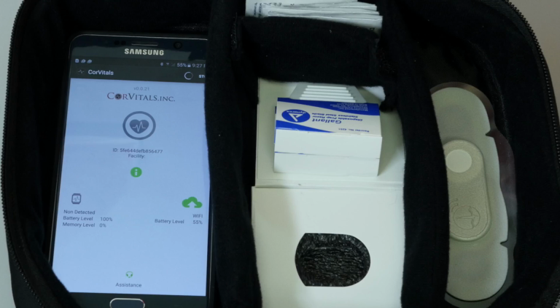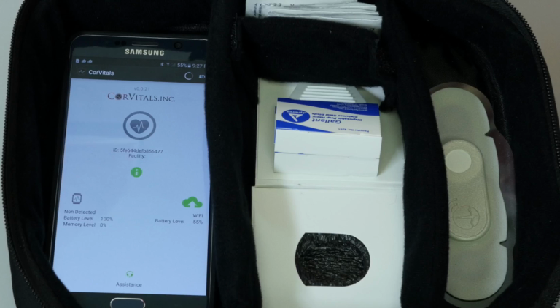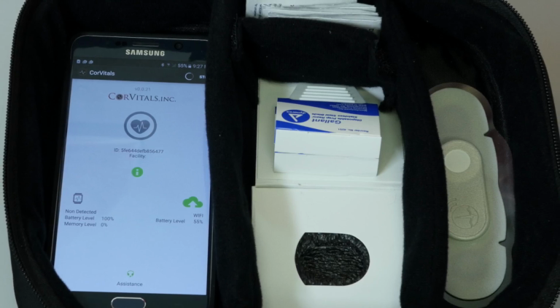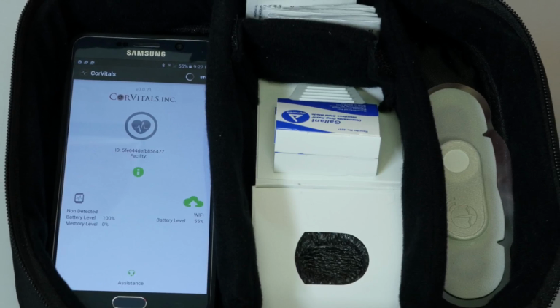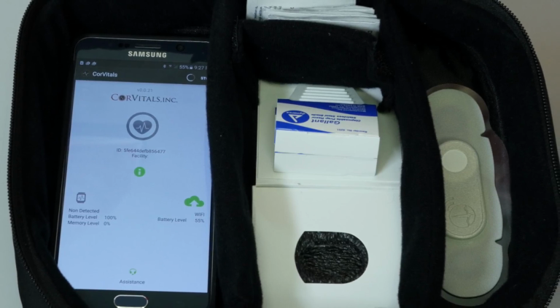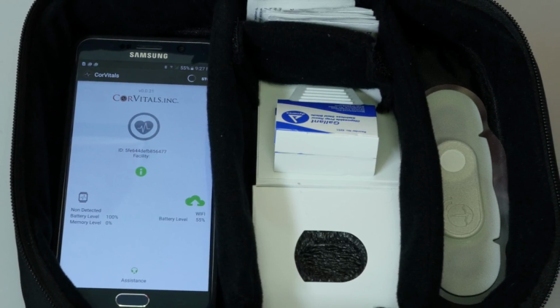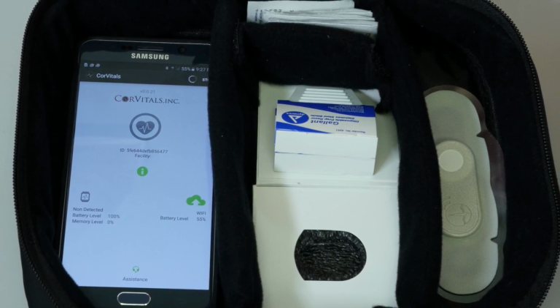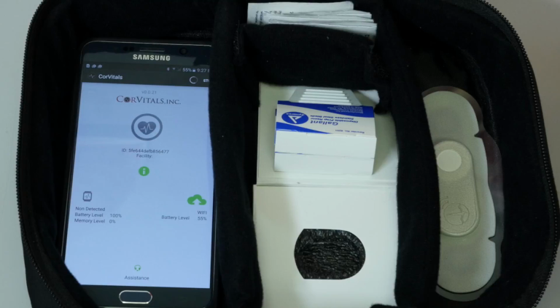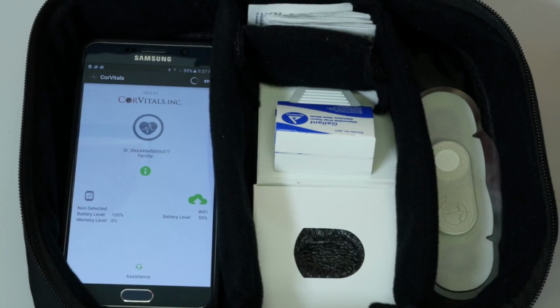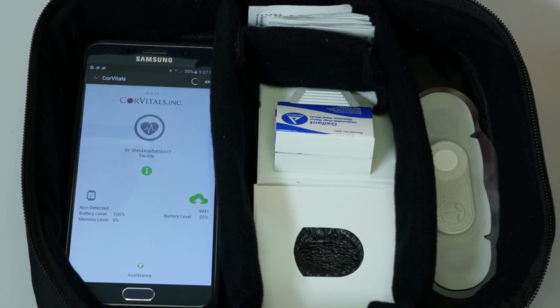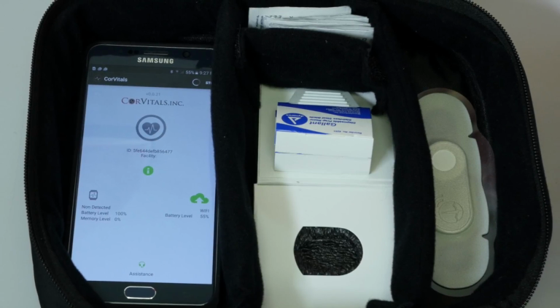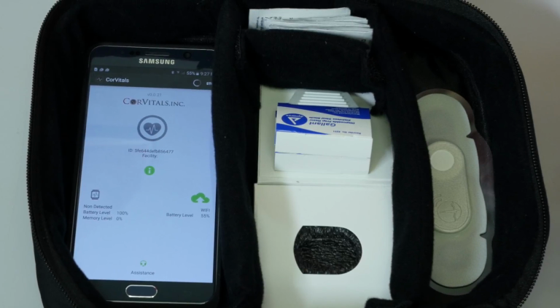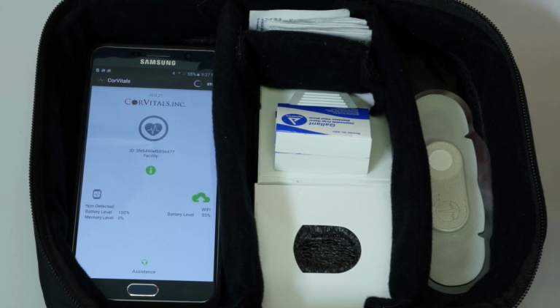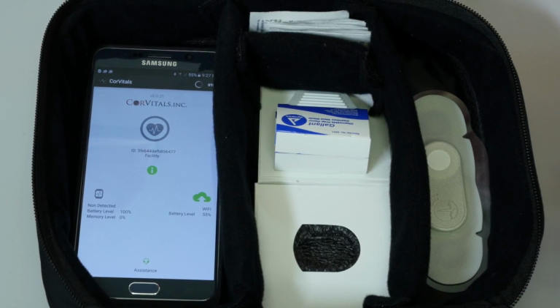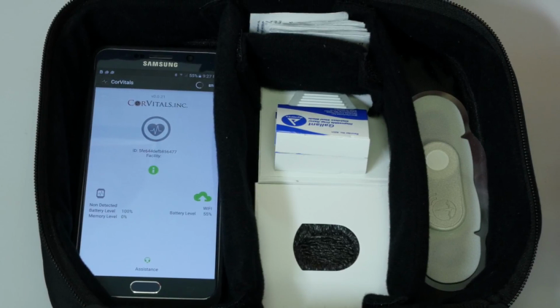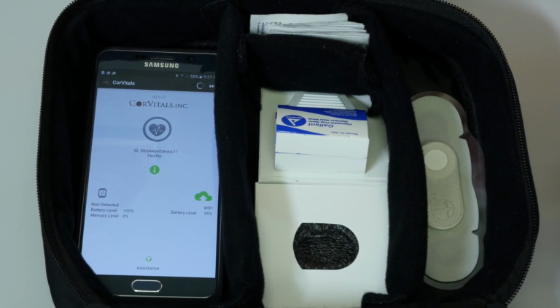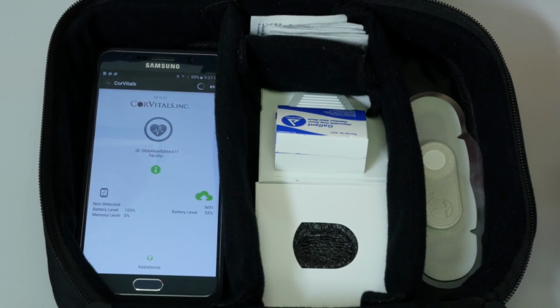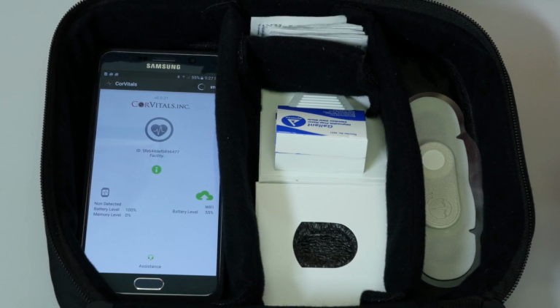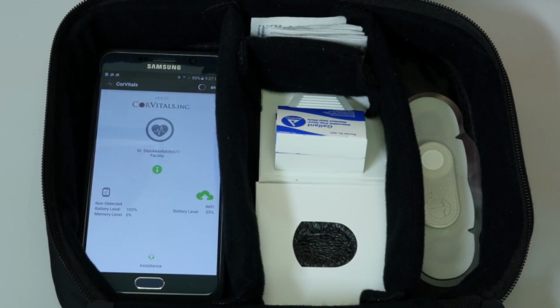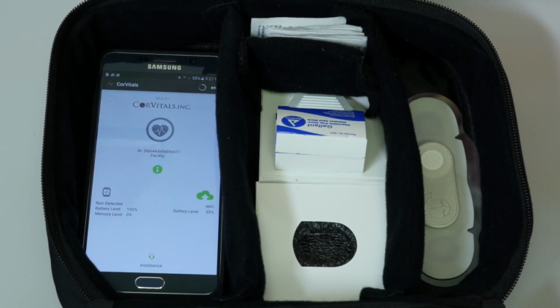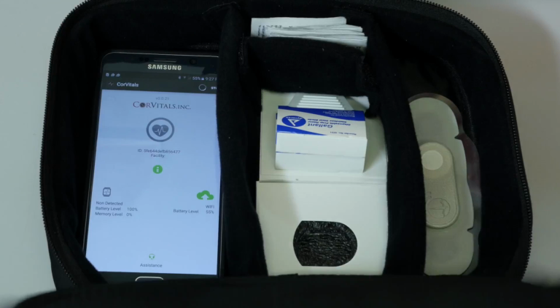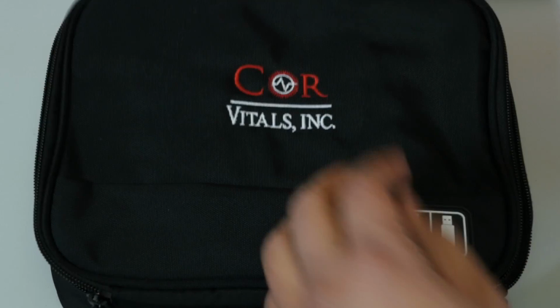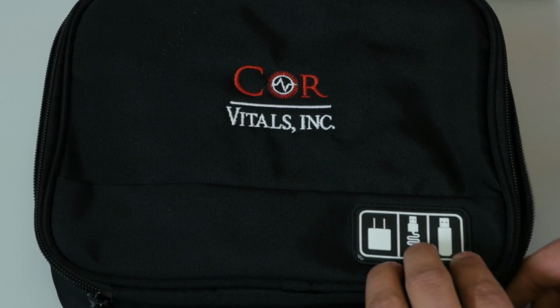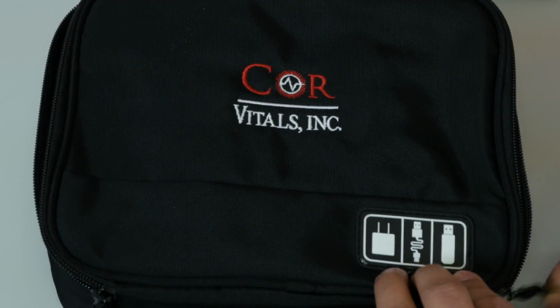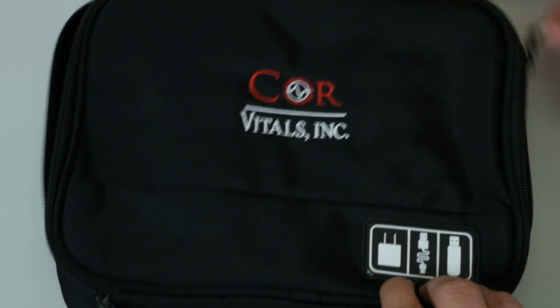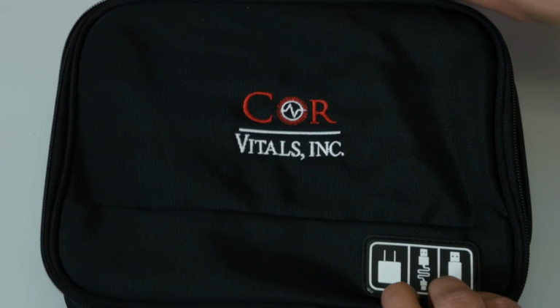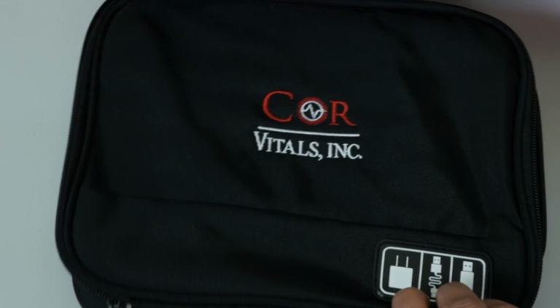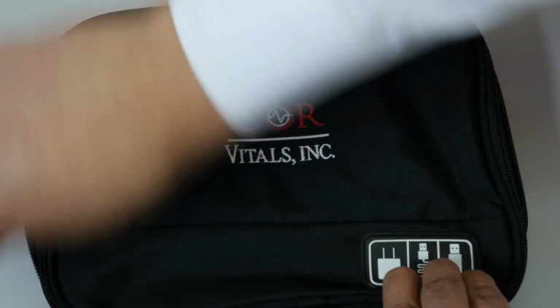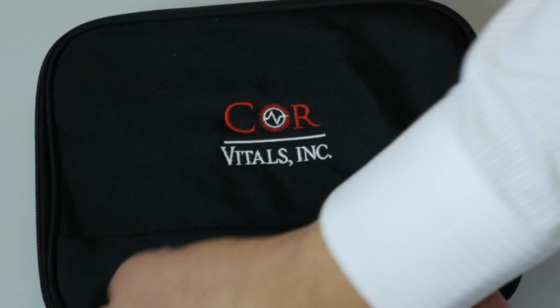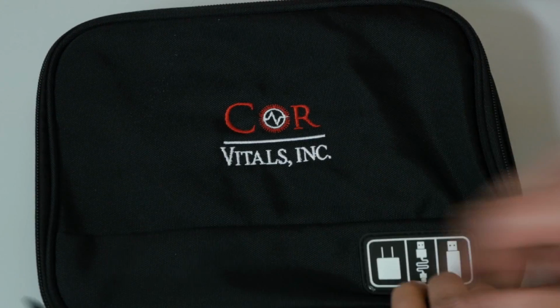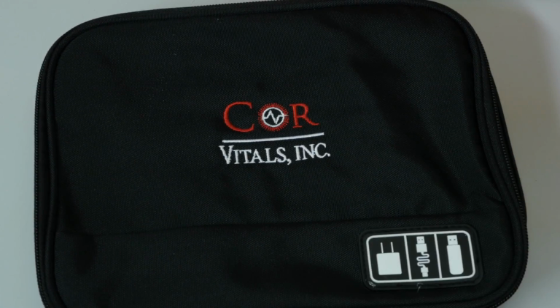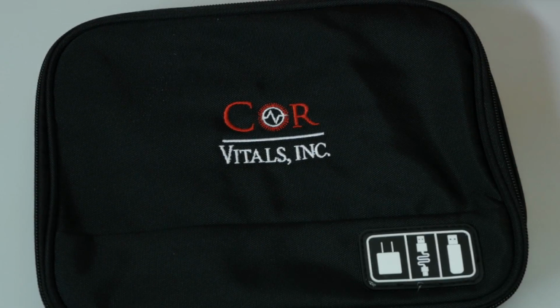Once removed, be sure to place the CV Strip mobile device and charging adapter, as well as any unused items, back into the case. Leave the mobile device and app turned on when placing it into the case, and return them to your physician's office.